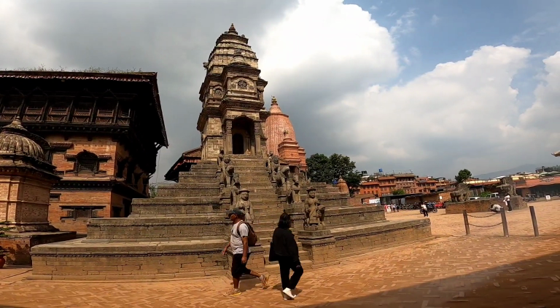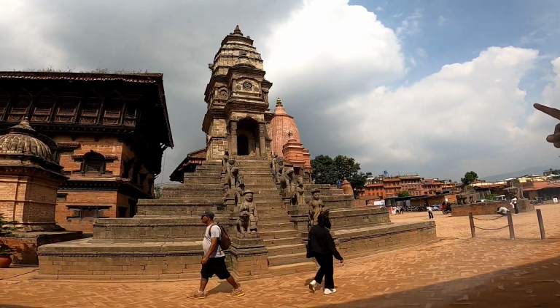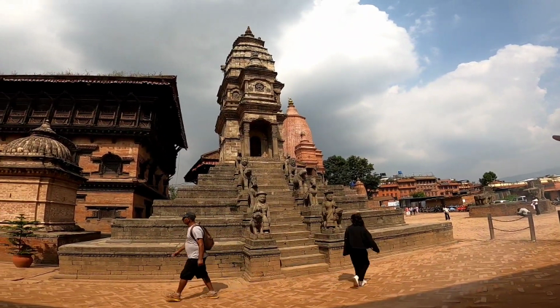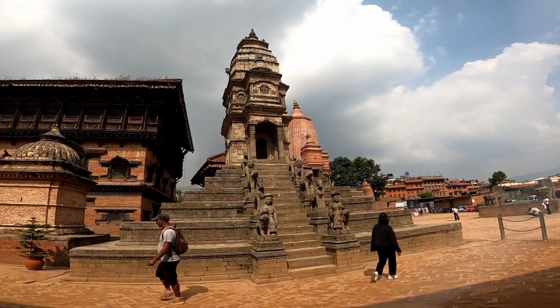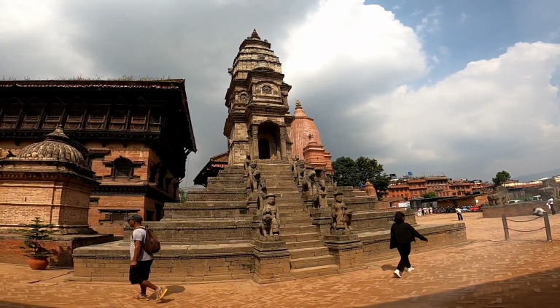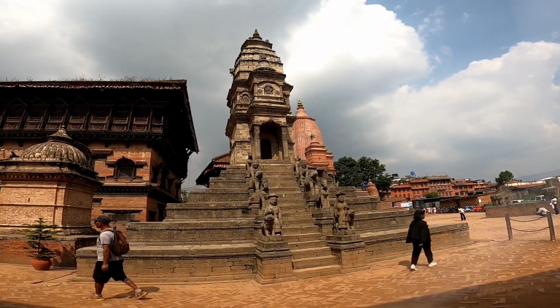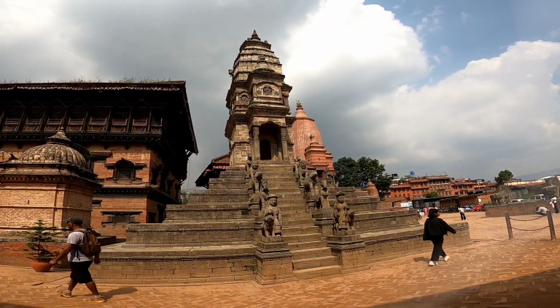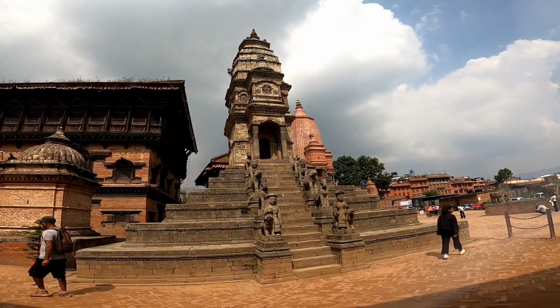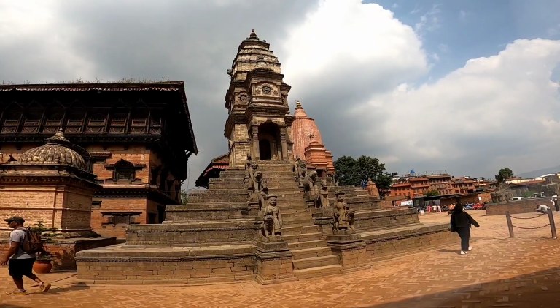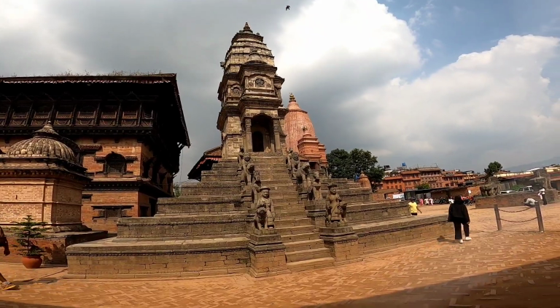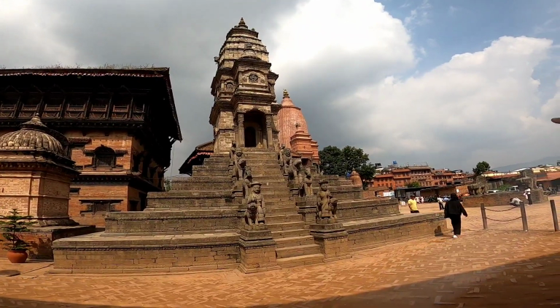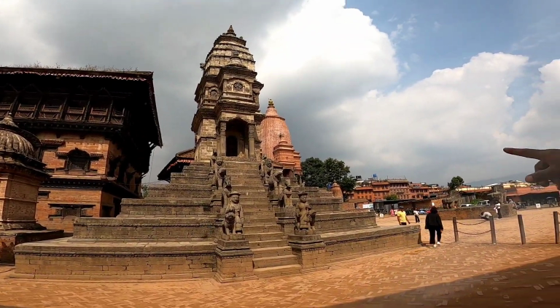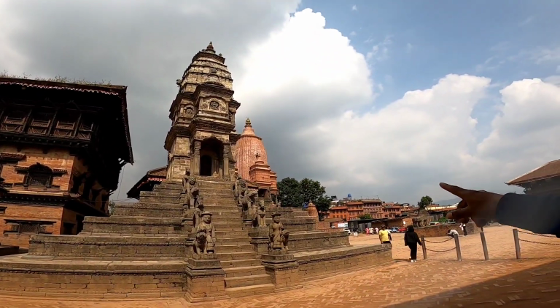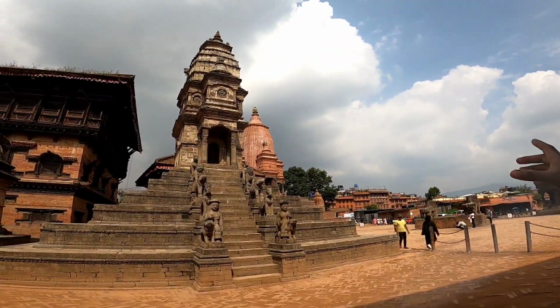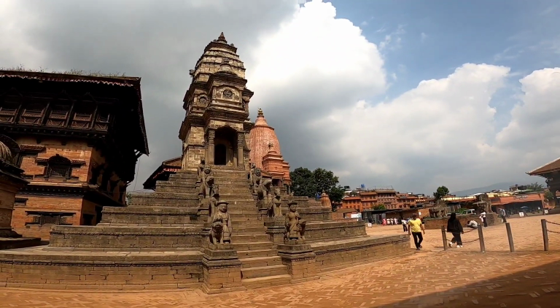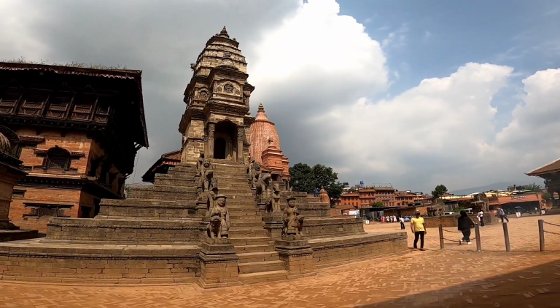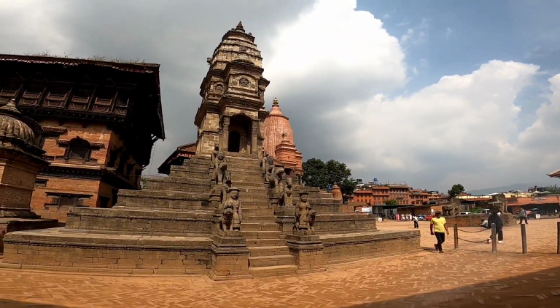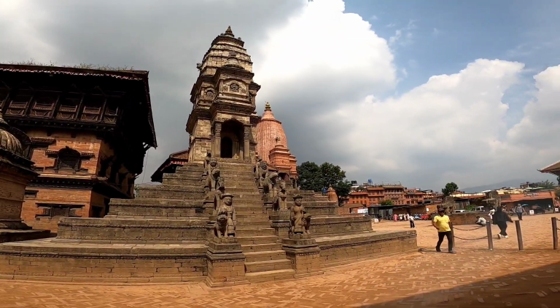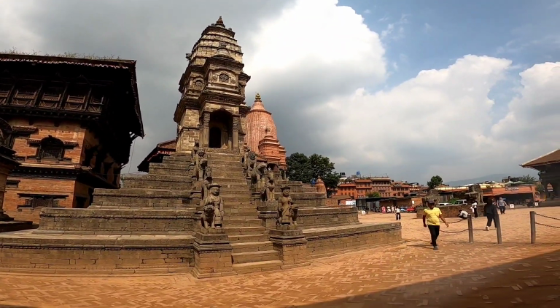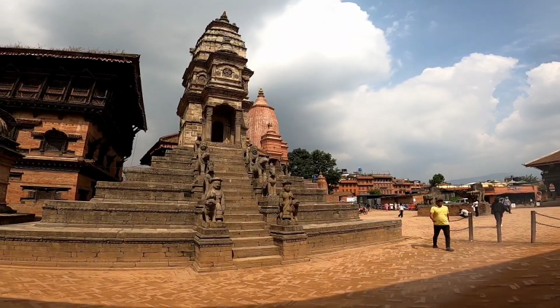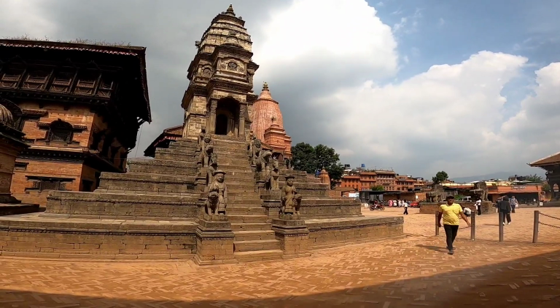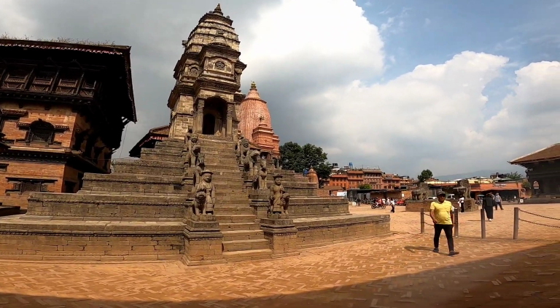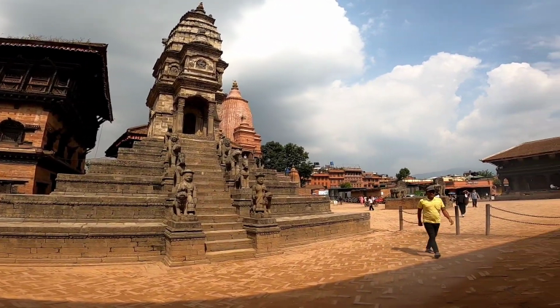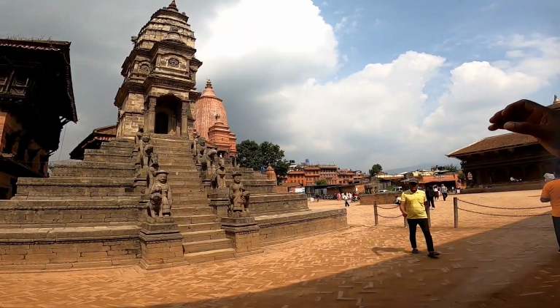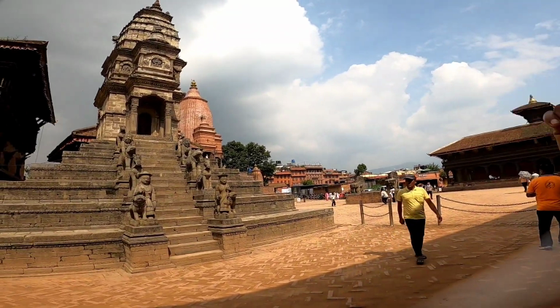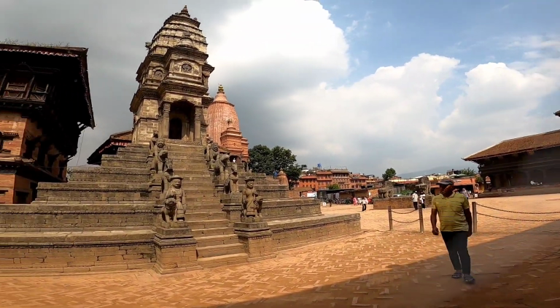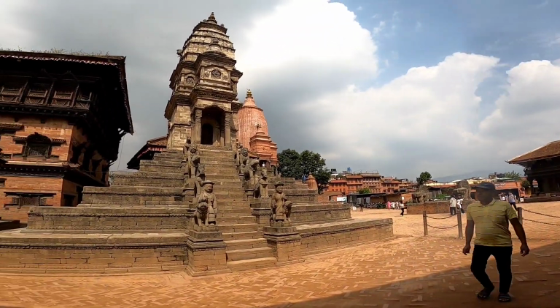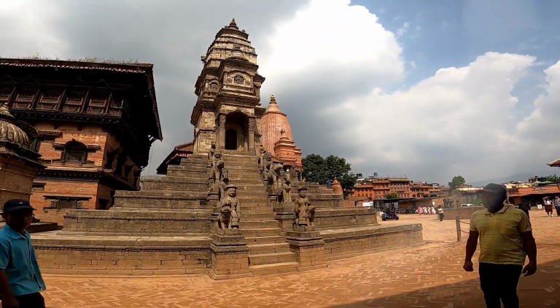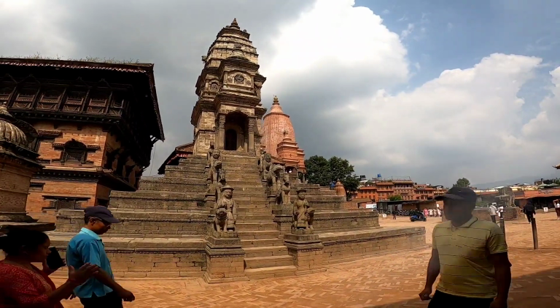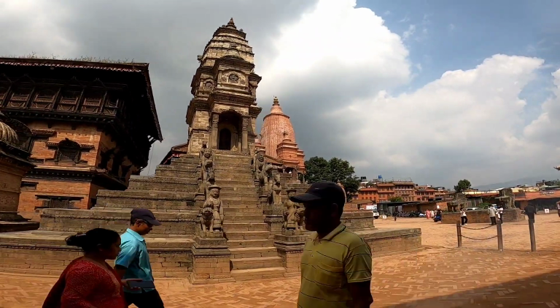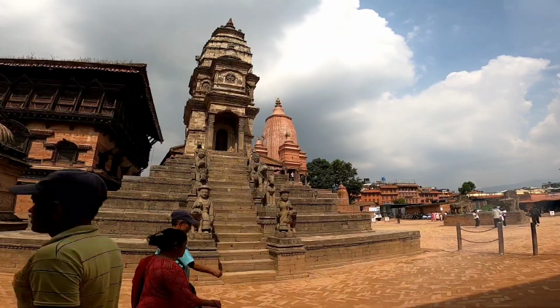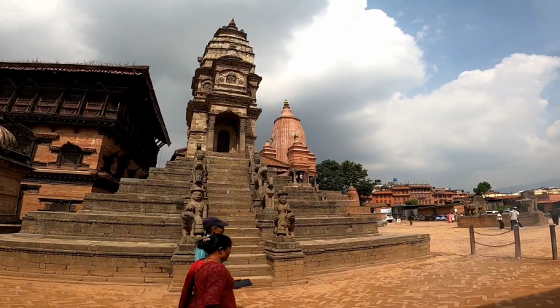Over there you can see that one is known as Silu Mahadev — the bigger one. Before 2015 there was a small temple which fell down in the earthquake and it has been renovated. Almost everything here in Kathmandu has been completely renovated.